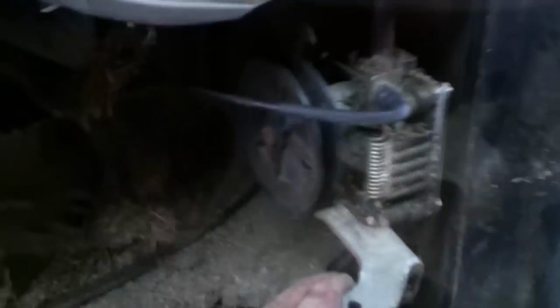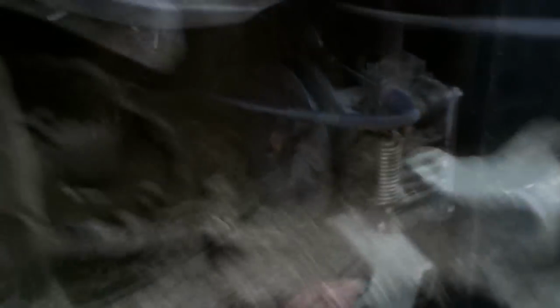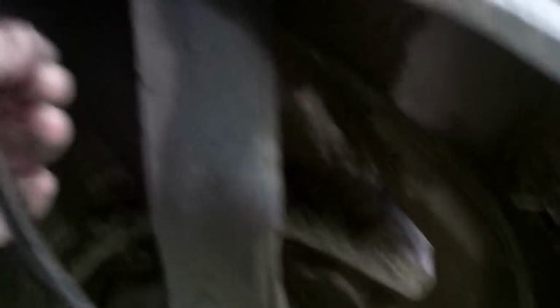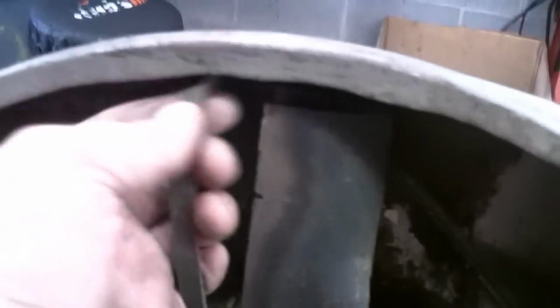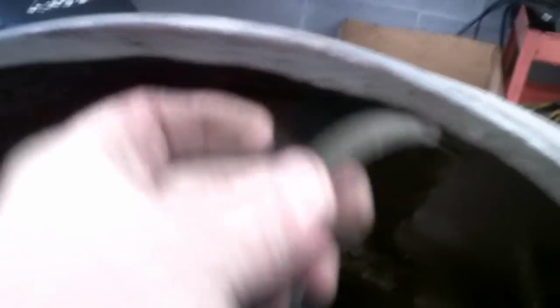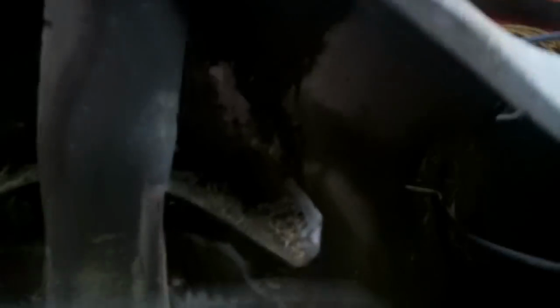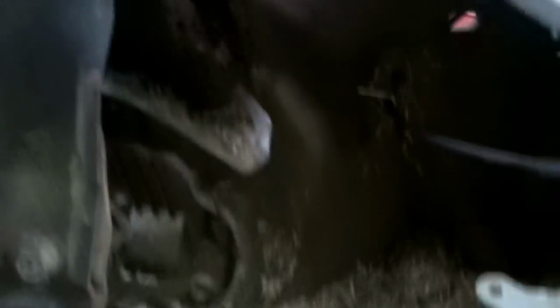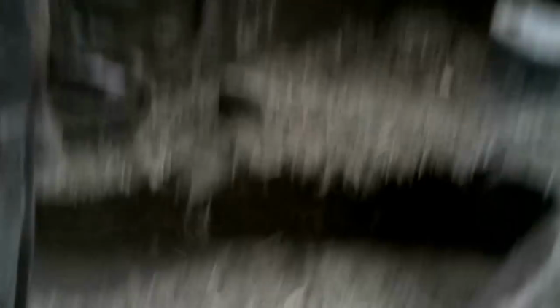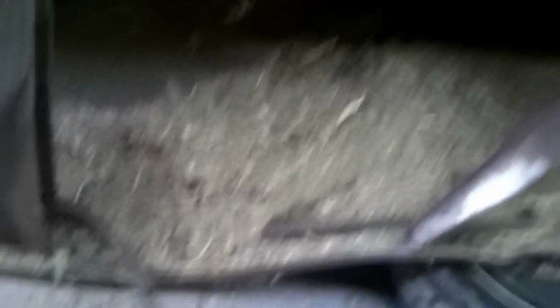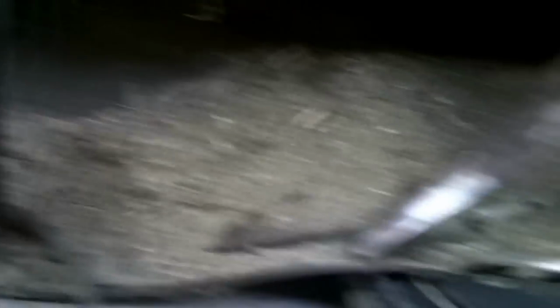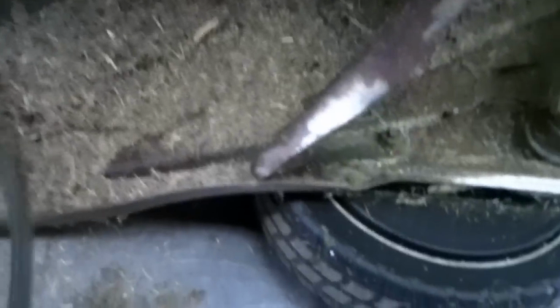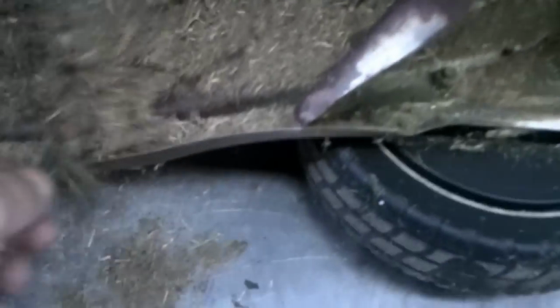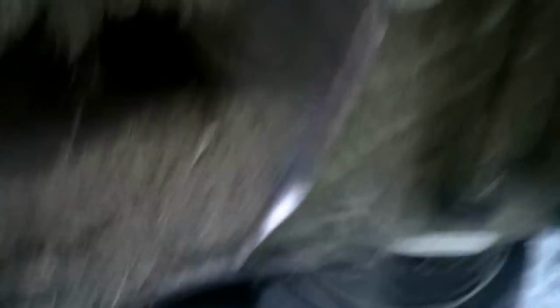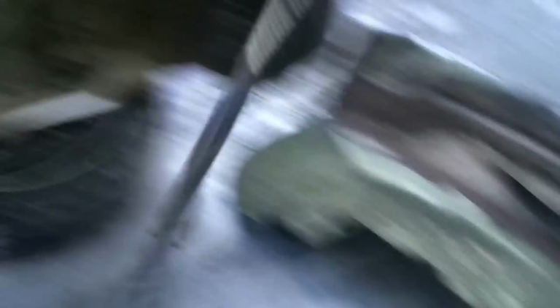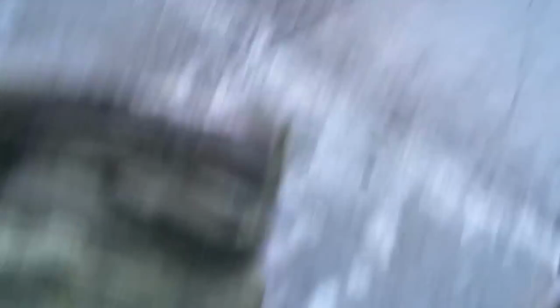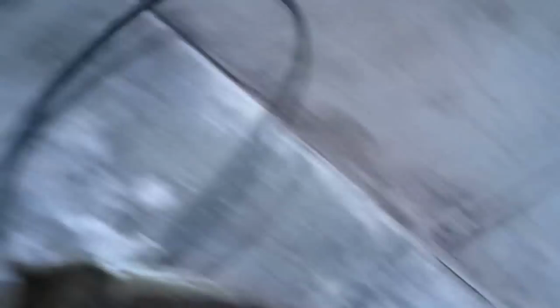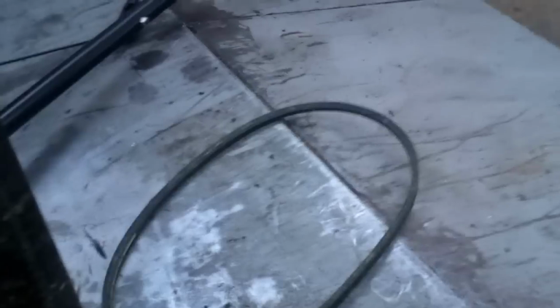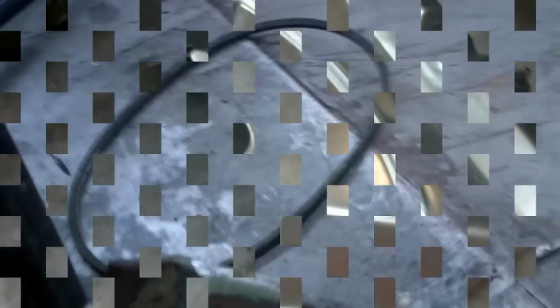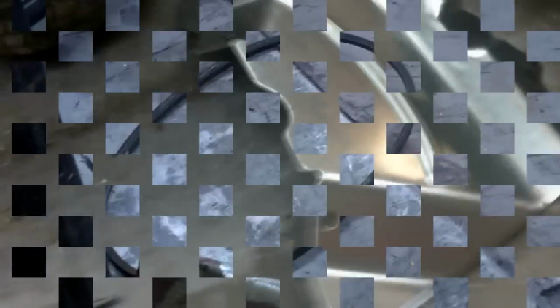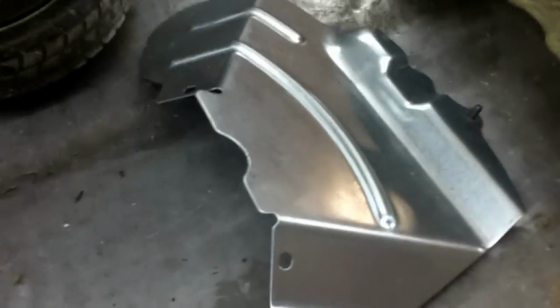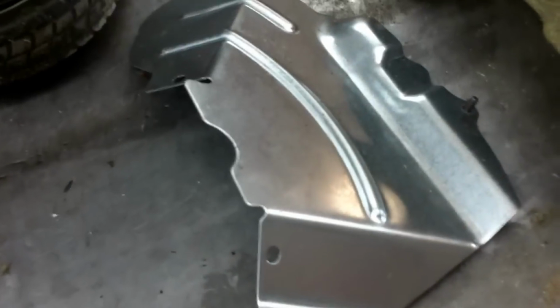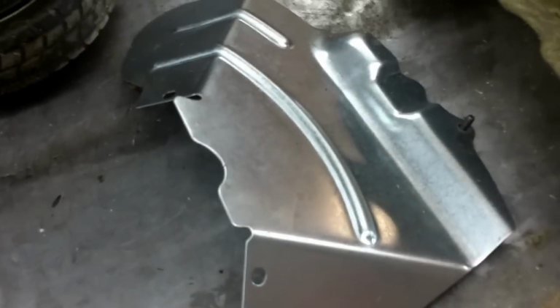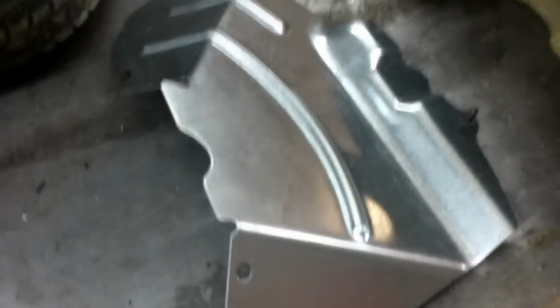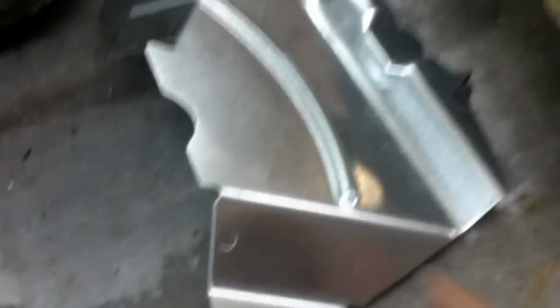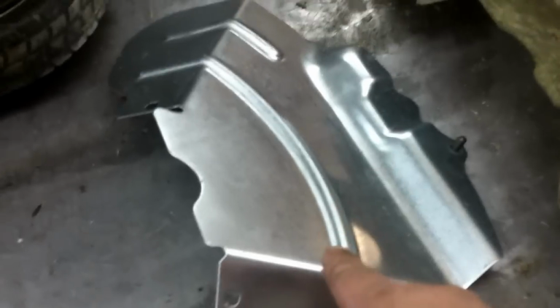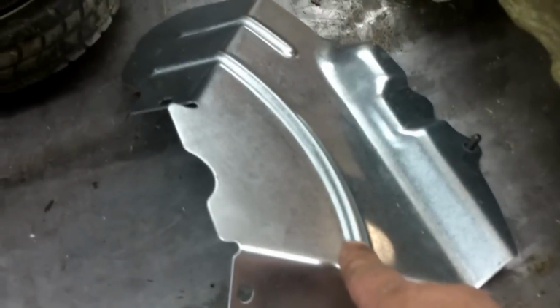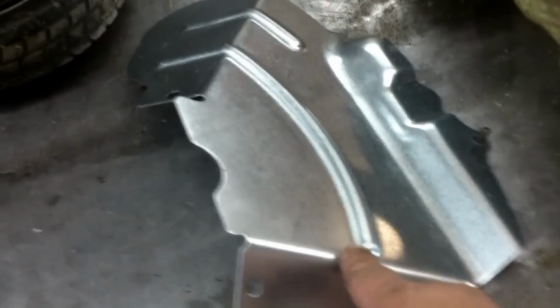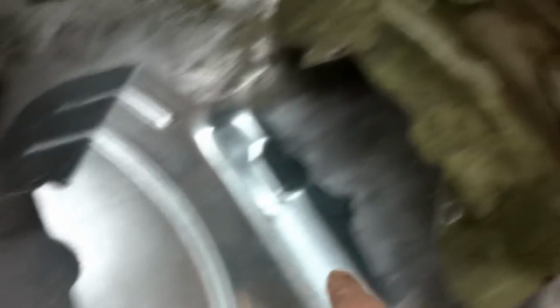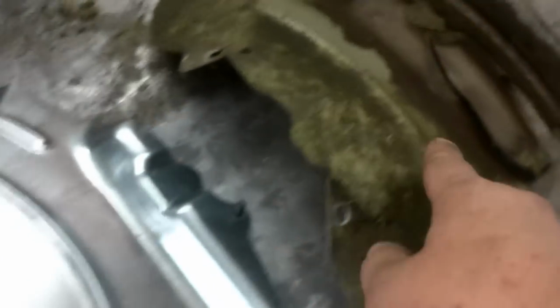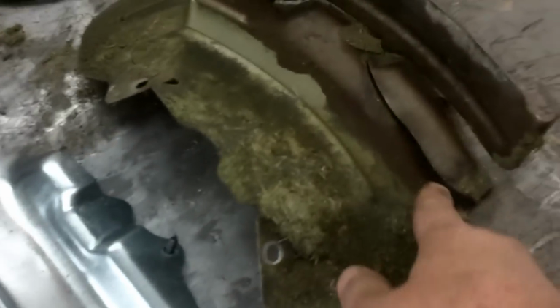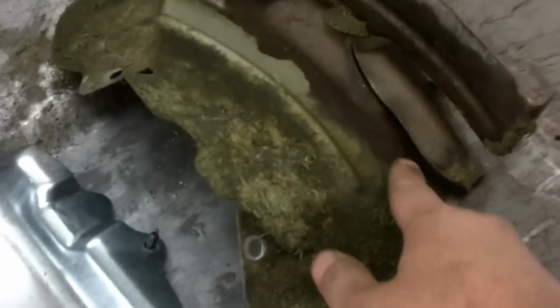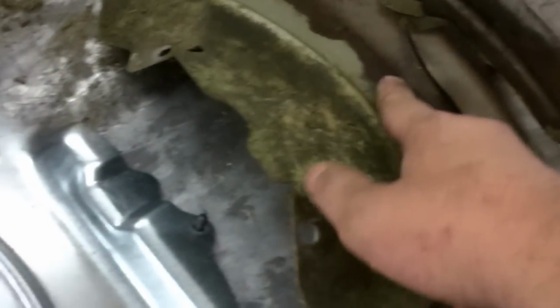Go ahead and snake your belt out from around the blade. Now, you don't have to, but I'm going to go ahead and replace this belt cover — this one's actually broken right here. If yours is broken, replace it; it's cheap, like seven bucks.